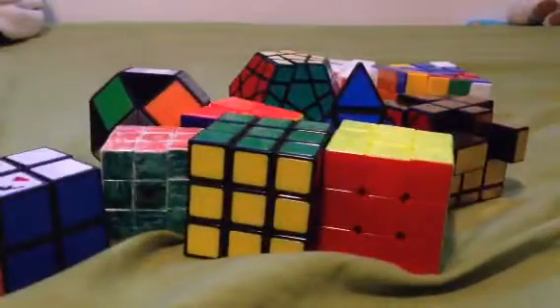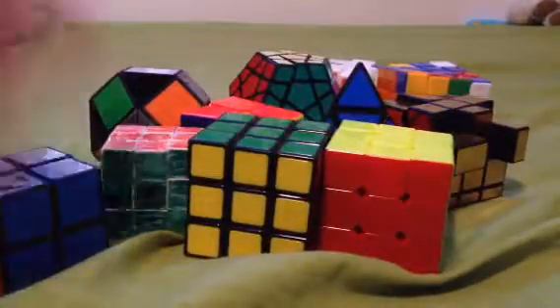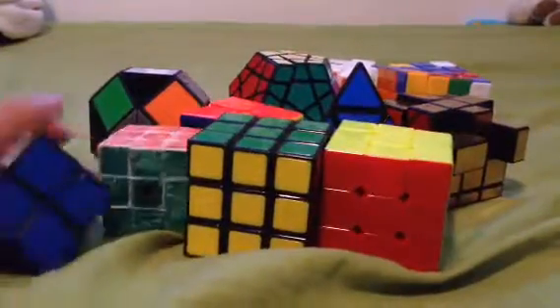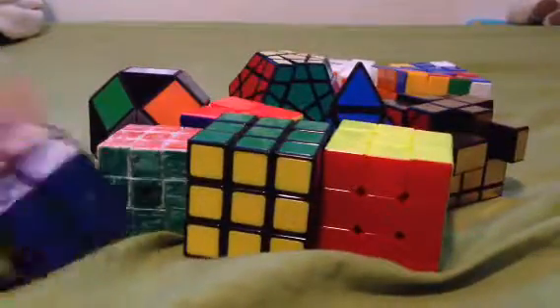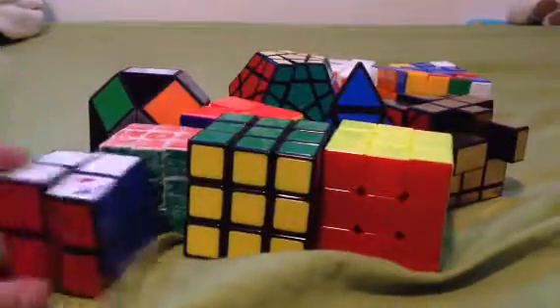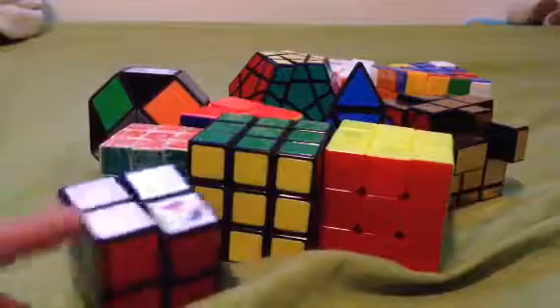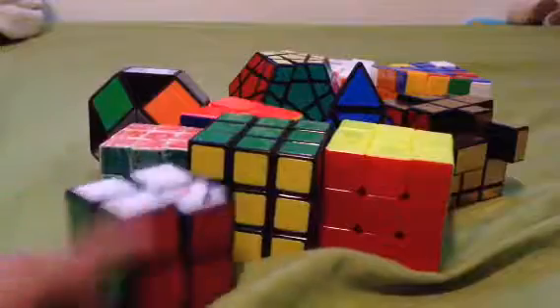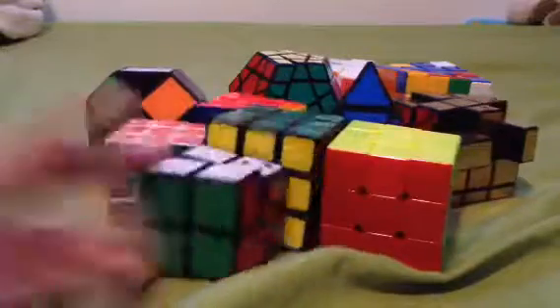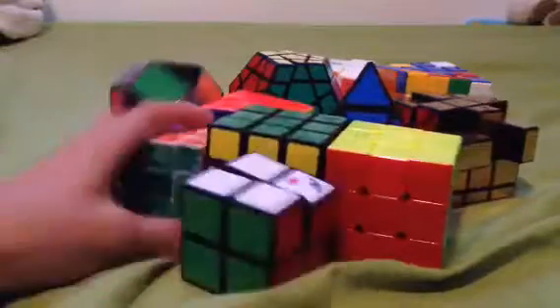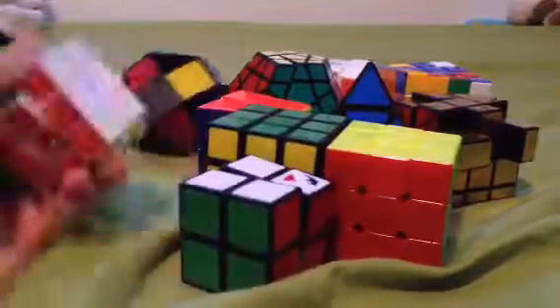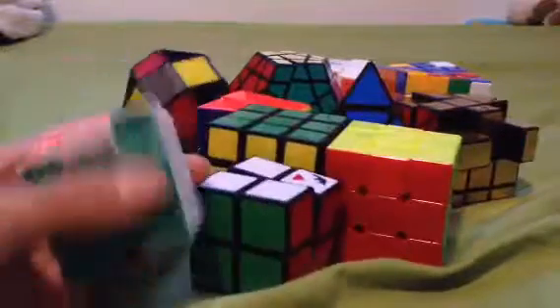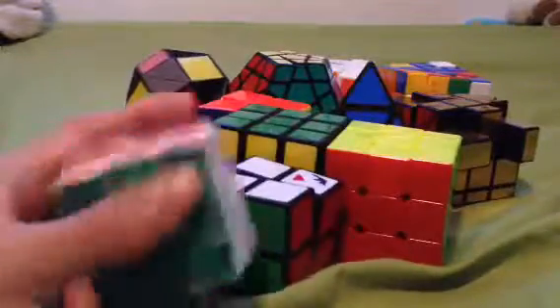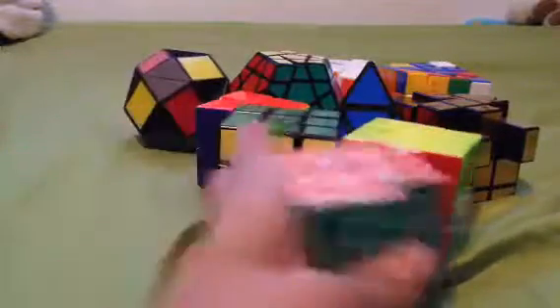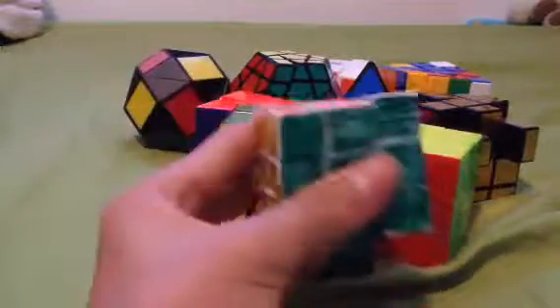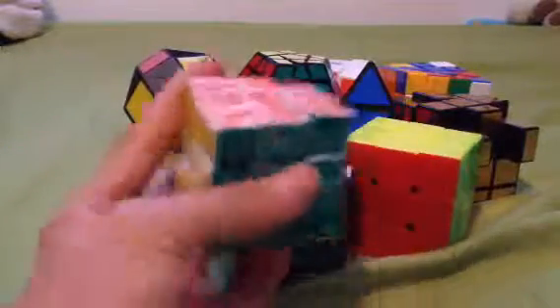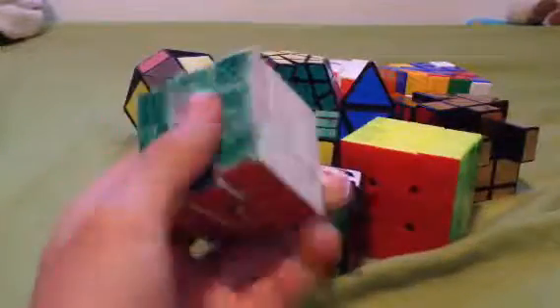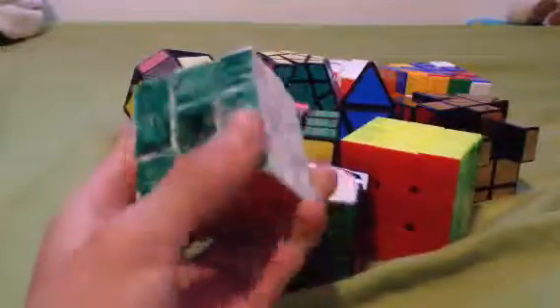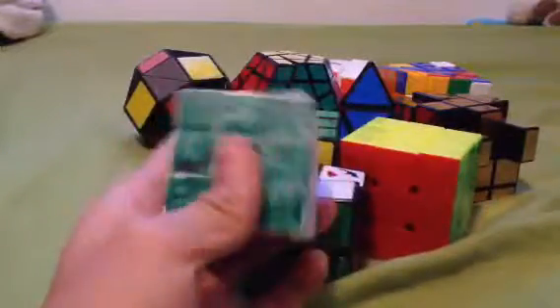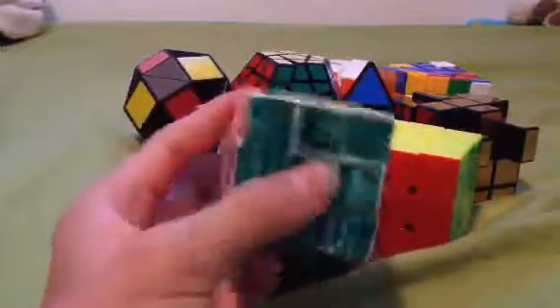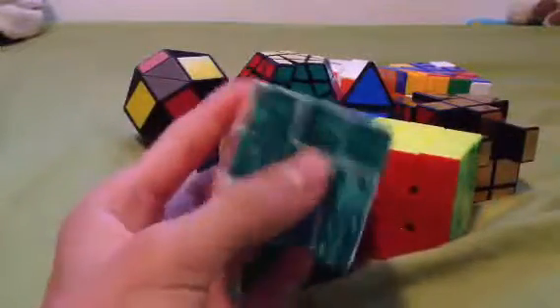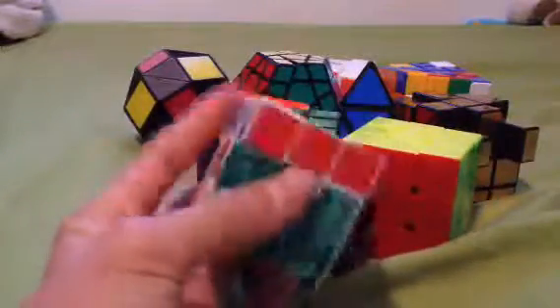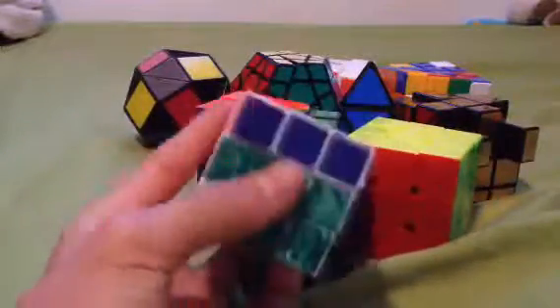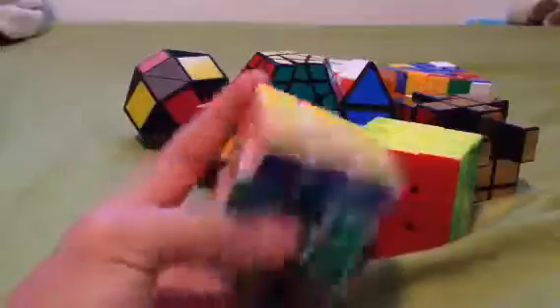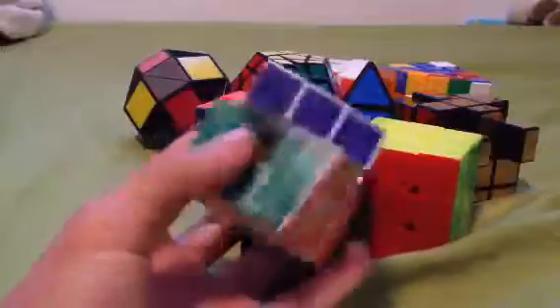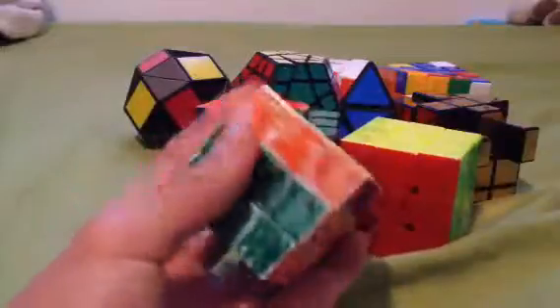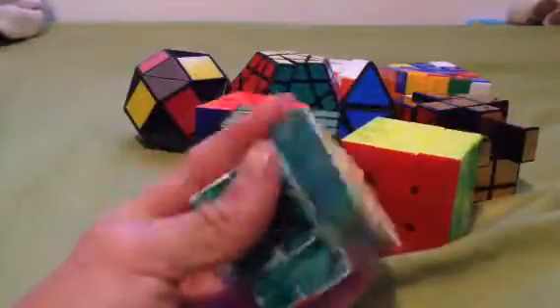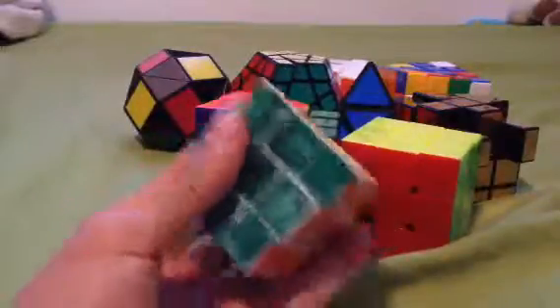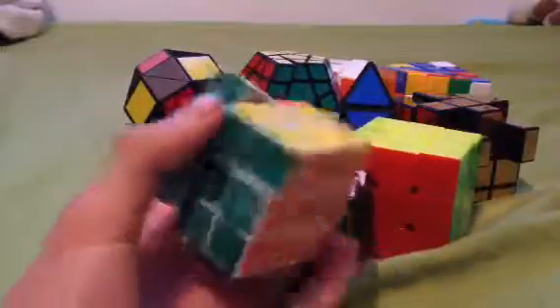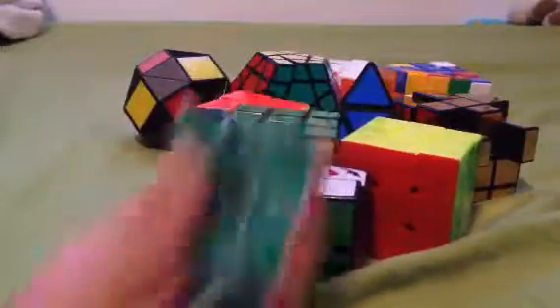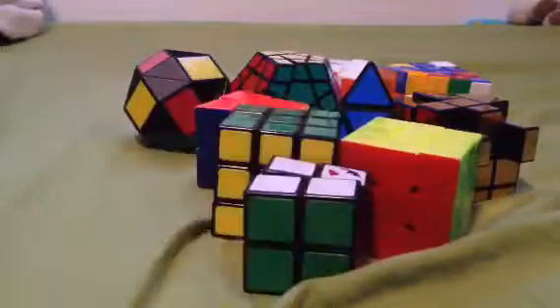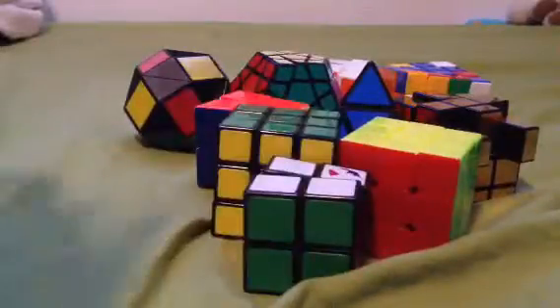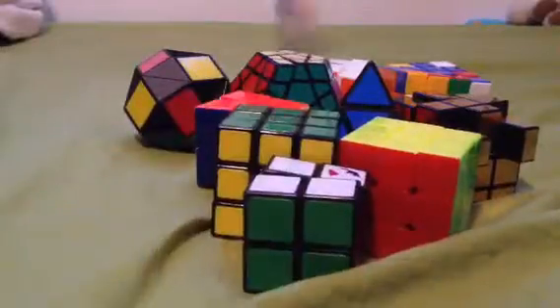Let's start off with the worst looking, which is this. This is my first 3x3. It's very bad, super shabby. Throw that away.